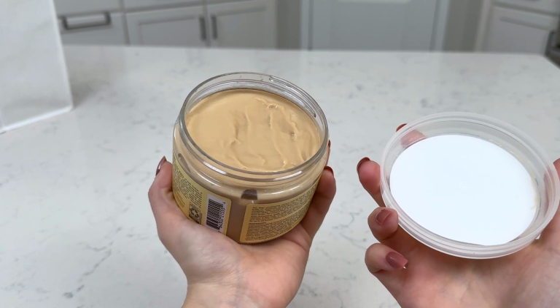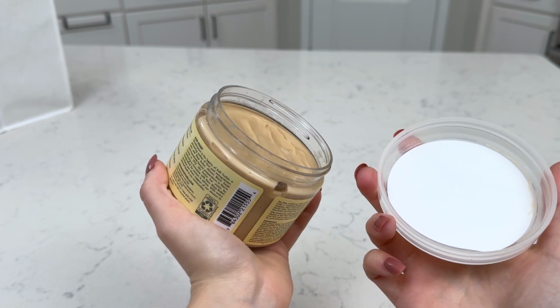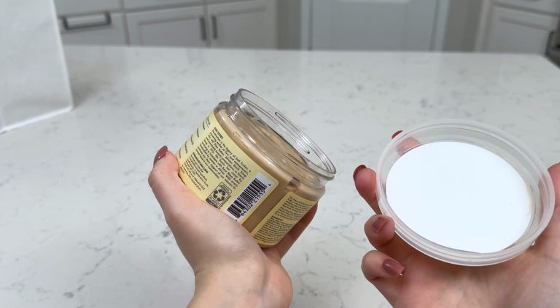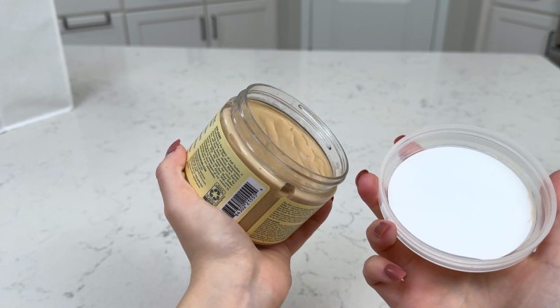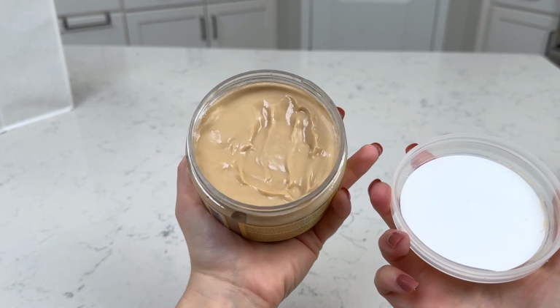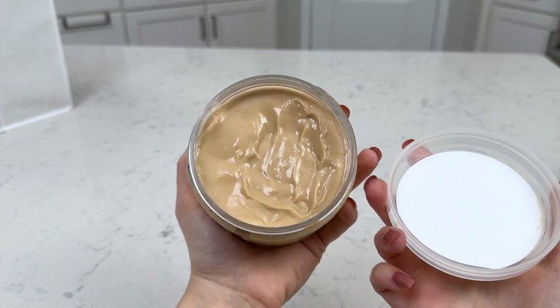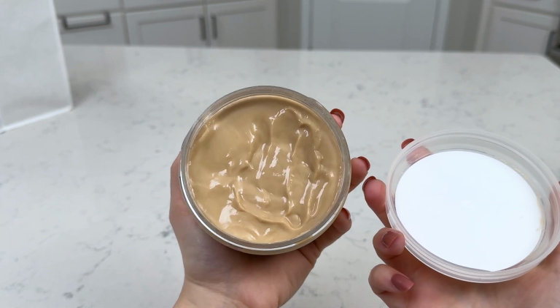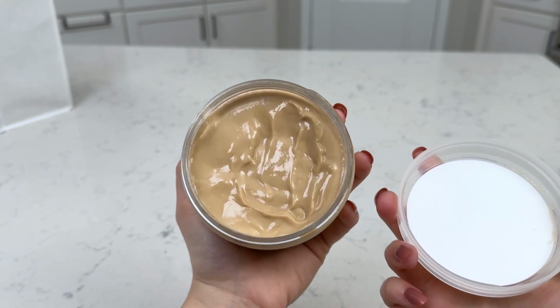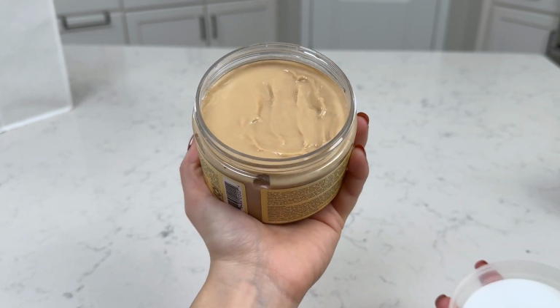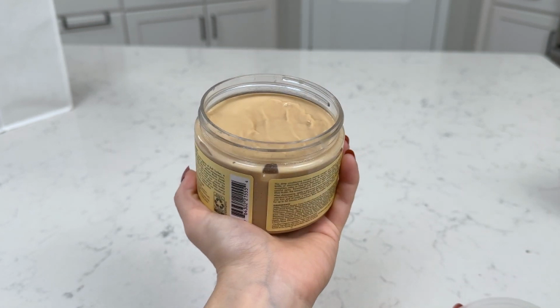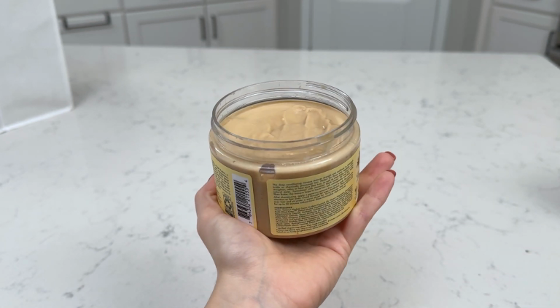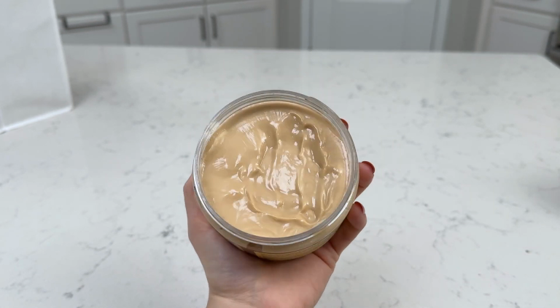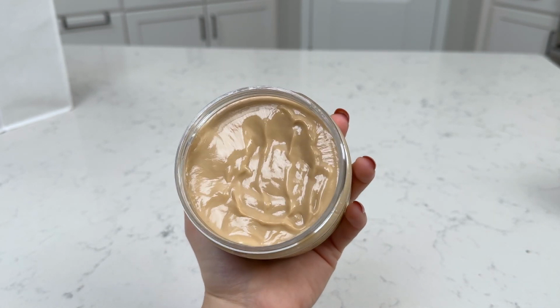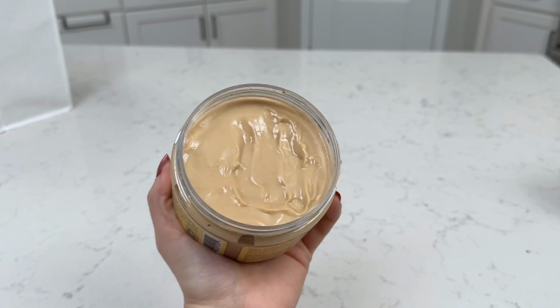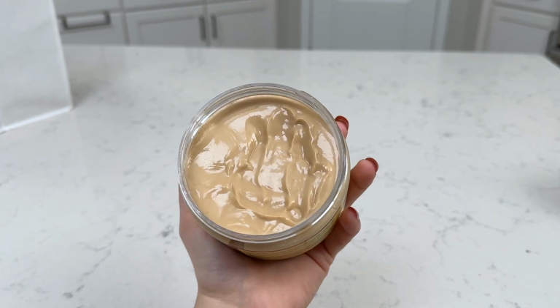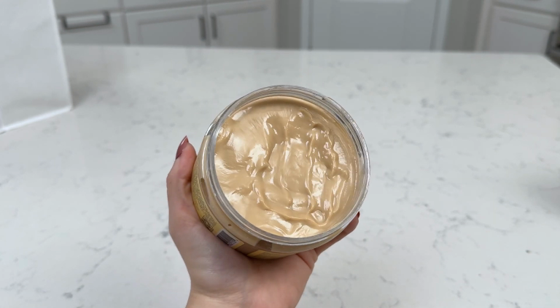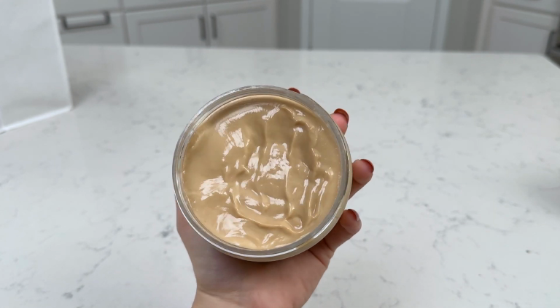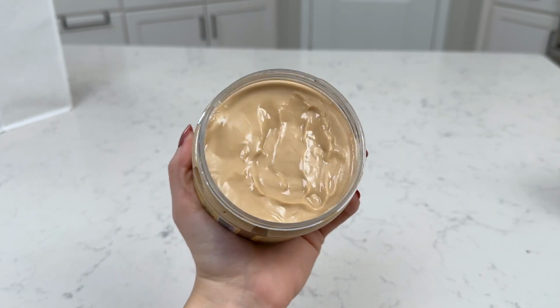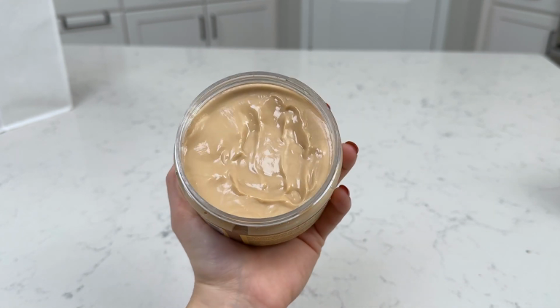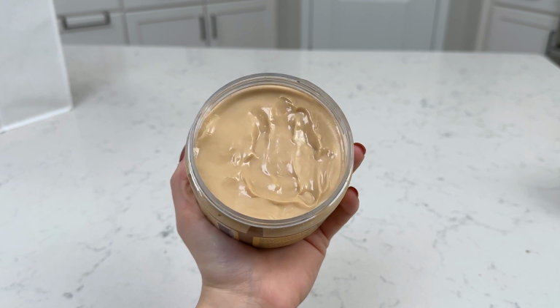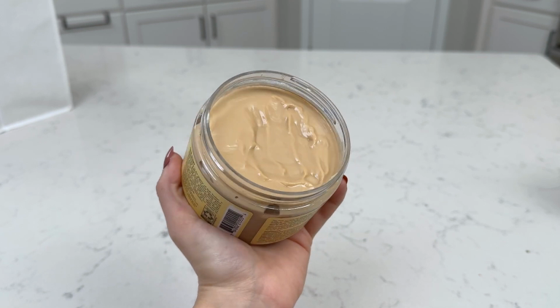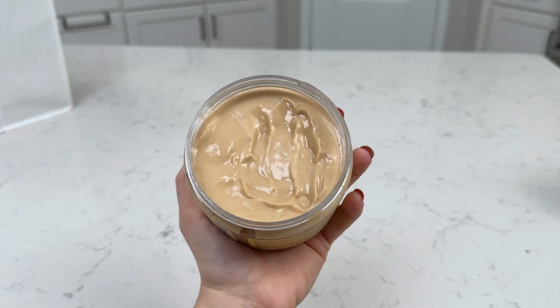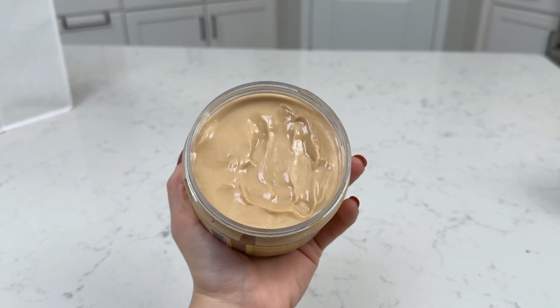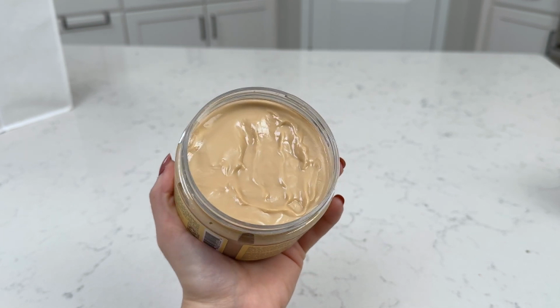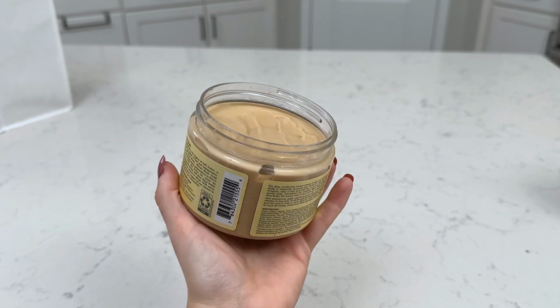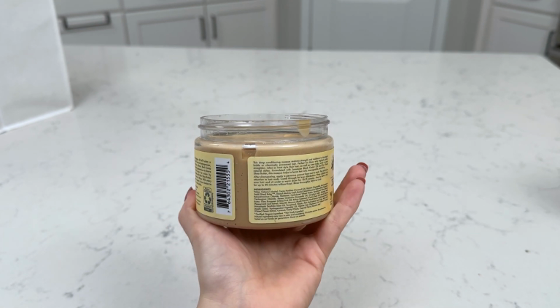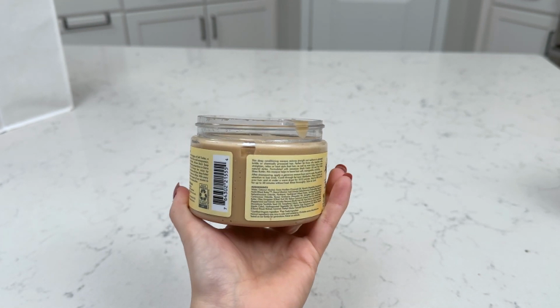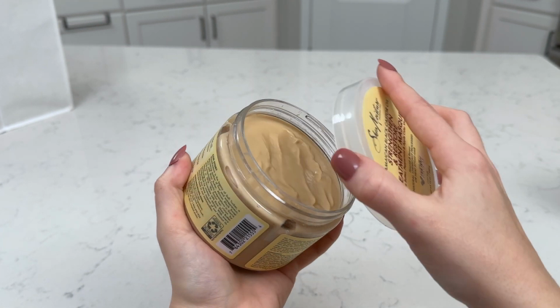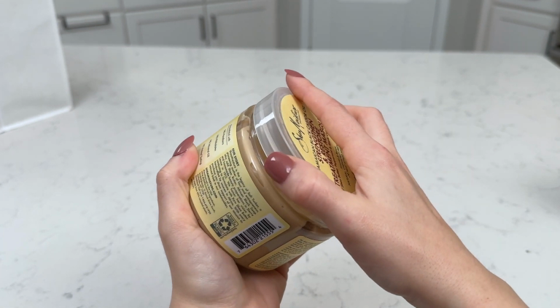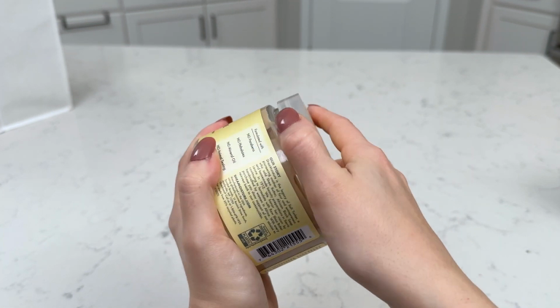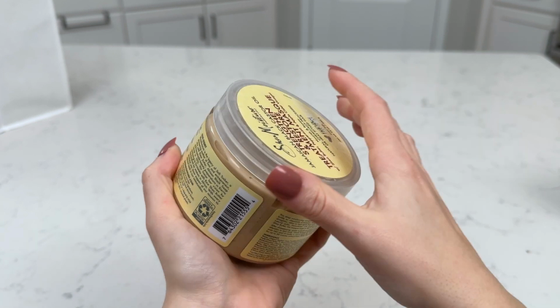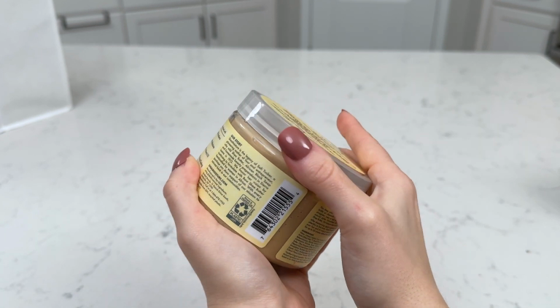I'll typically do this once a week before I take a shower and wash my hair. It kind of looks like peanut butter — that's the texture of it. It's really nice and smooth and it smells so good too.